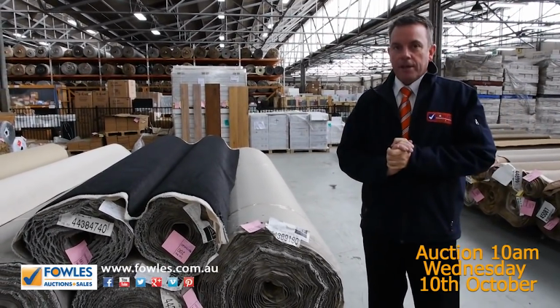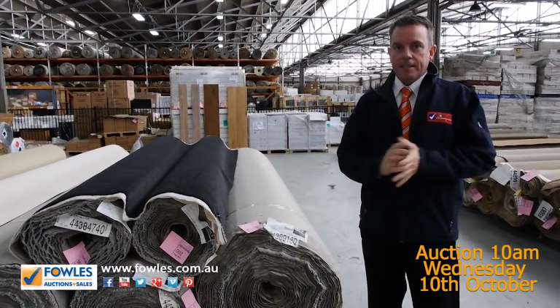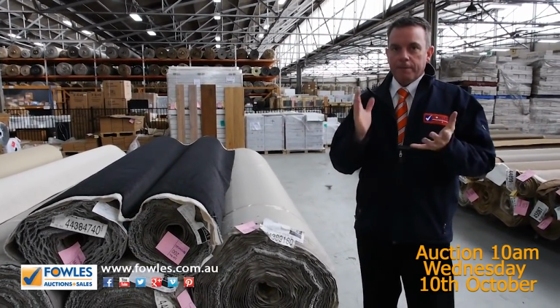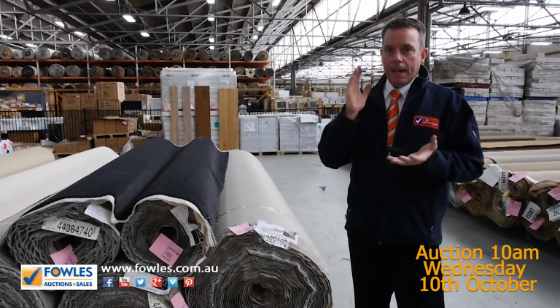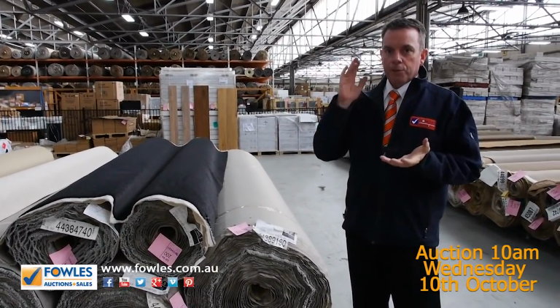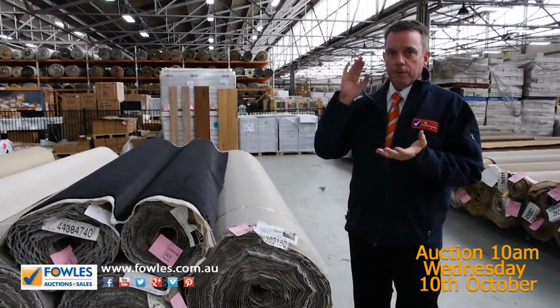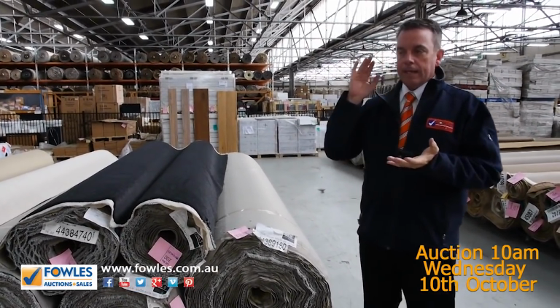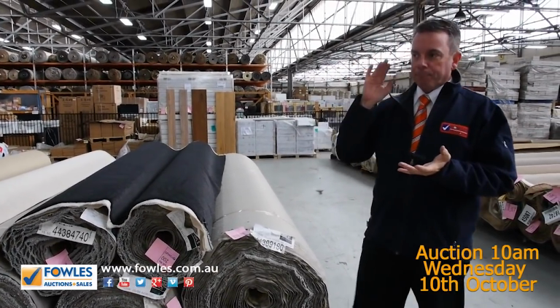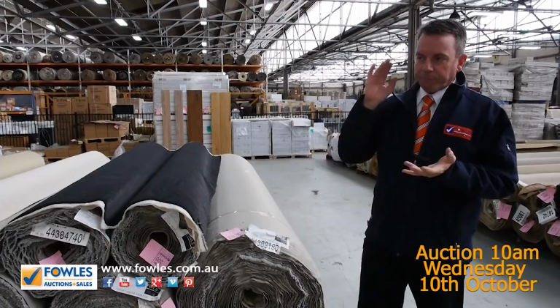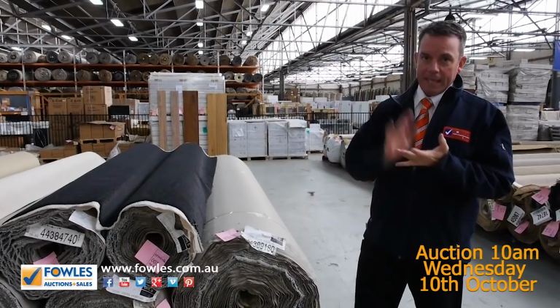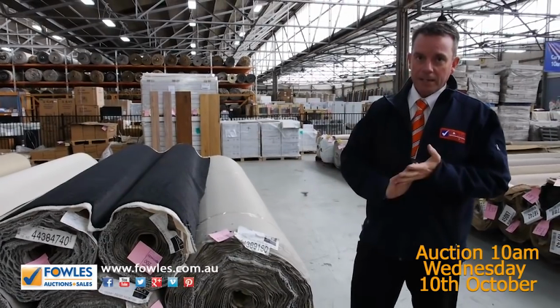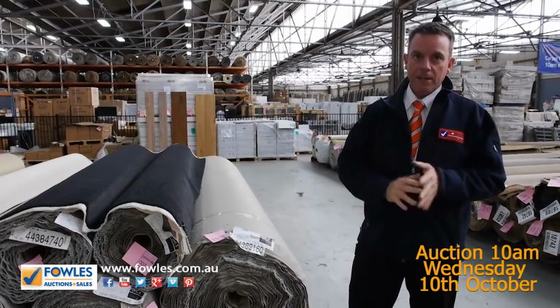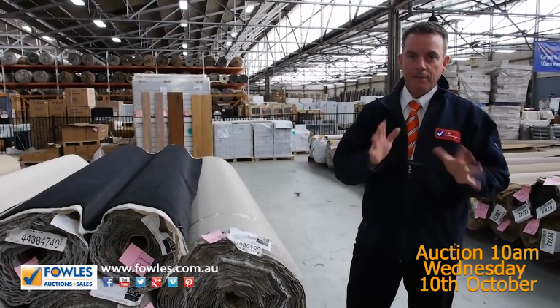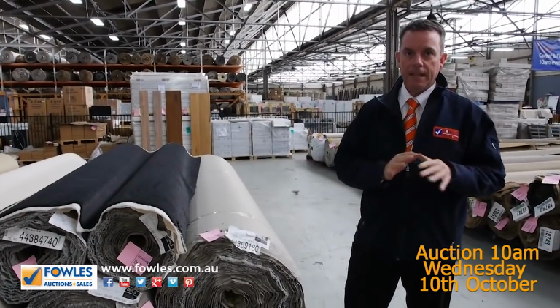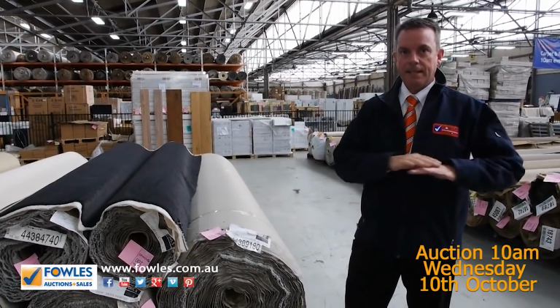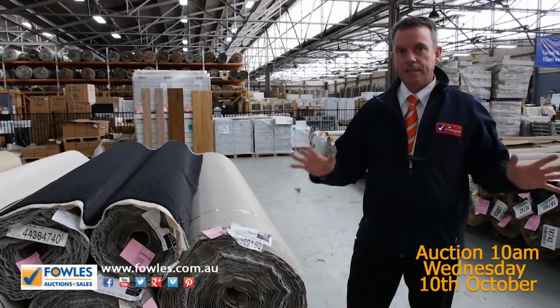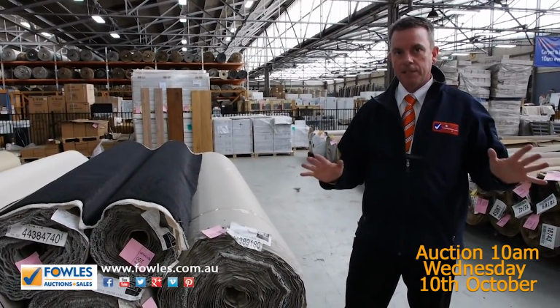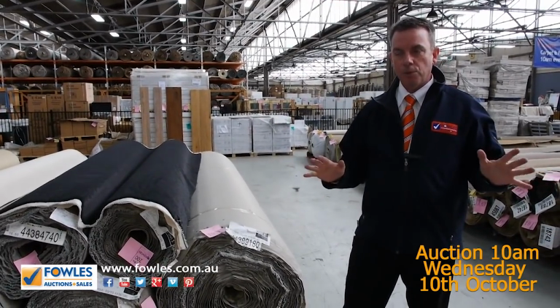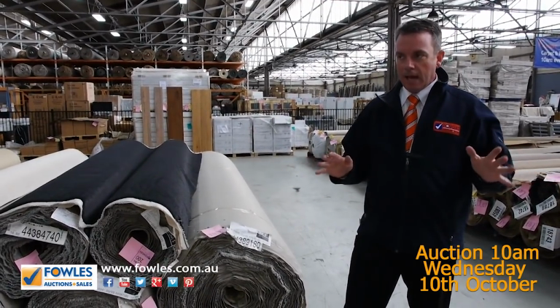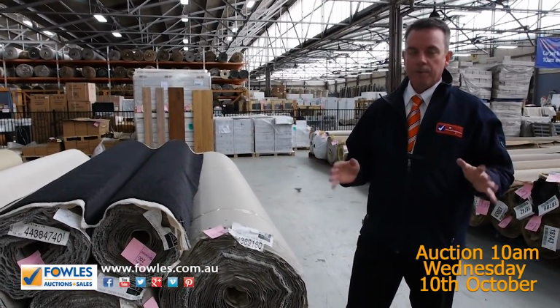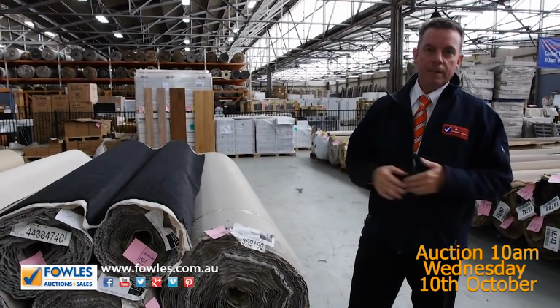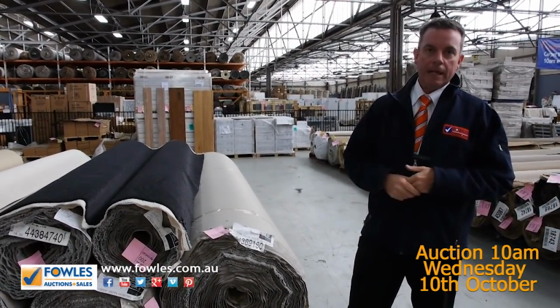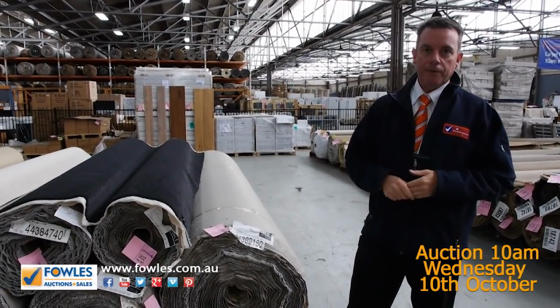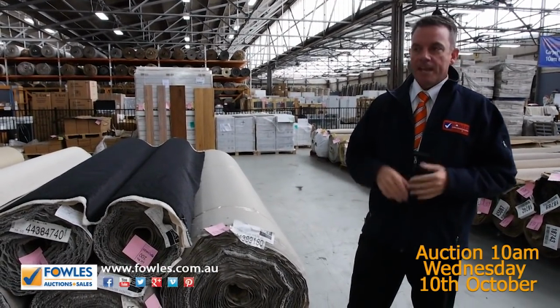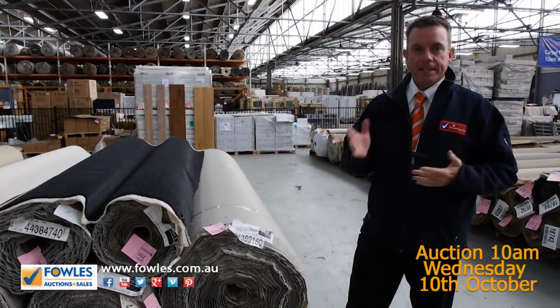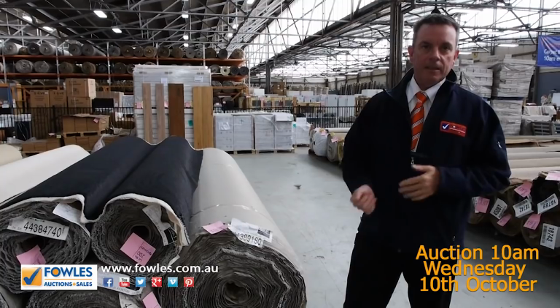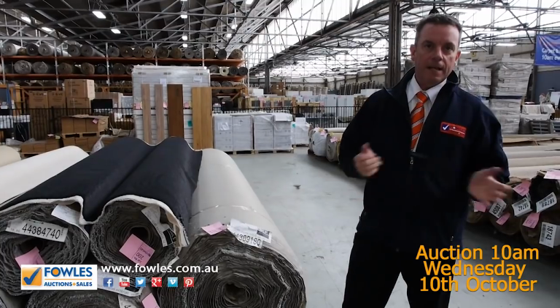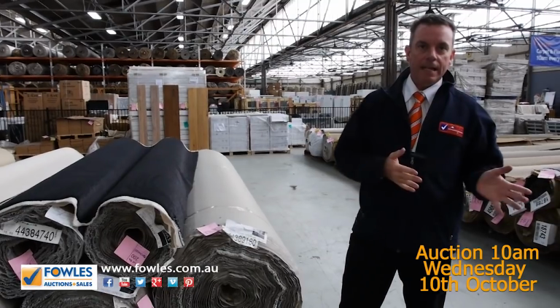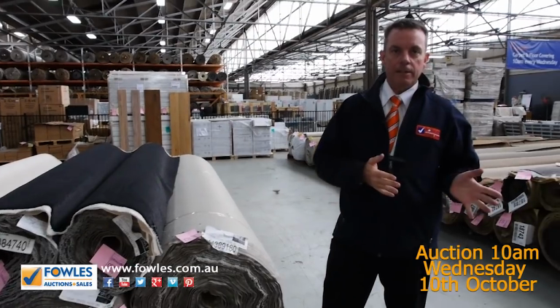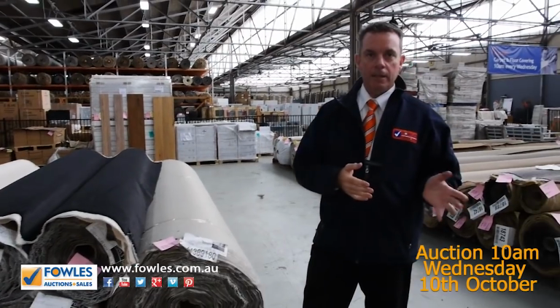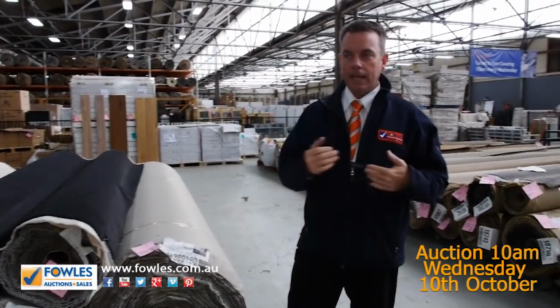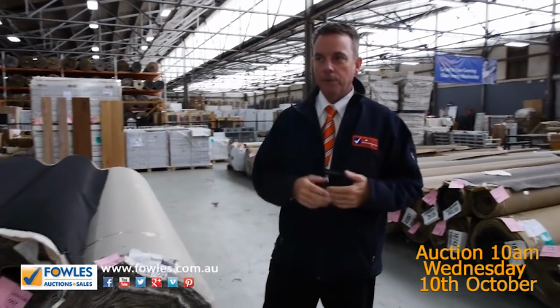So that's it from our carpet auction. We've got a catalogue to download — have a look at that, it gives you details of all rolls that'll be going through. Starts at 10 o'clock. Come in any time from 8 o'clock and have a look.